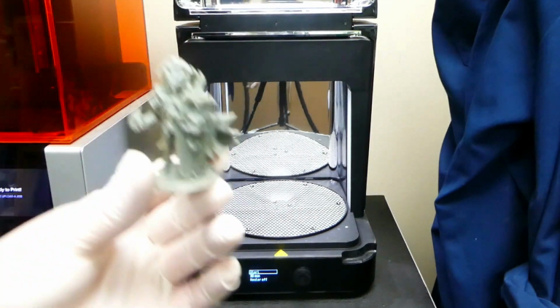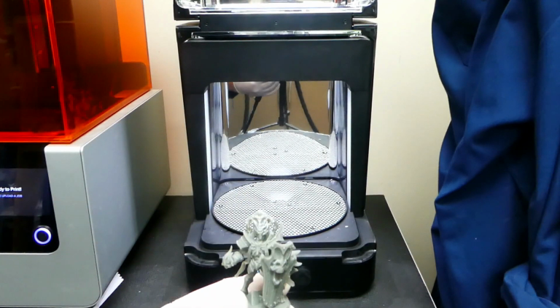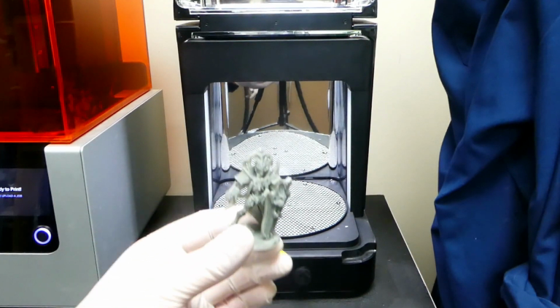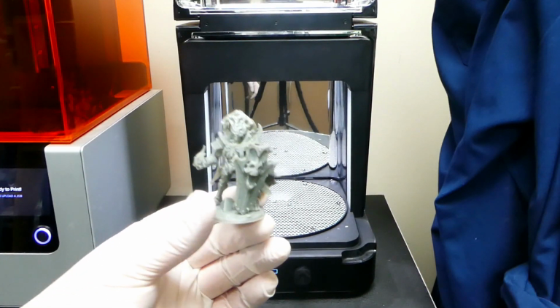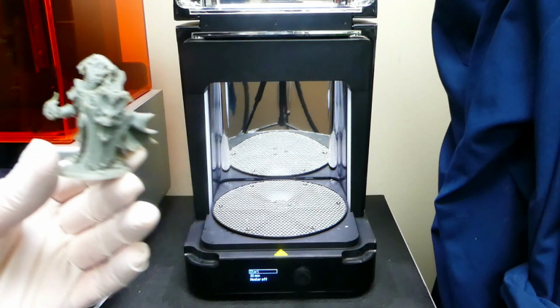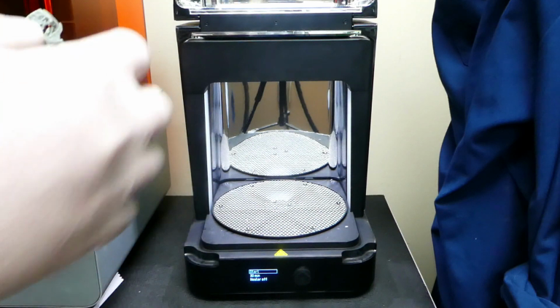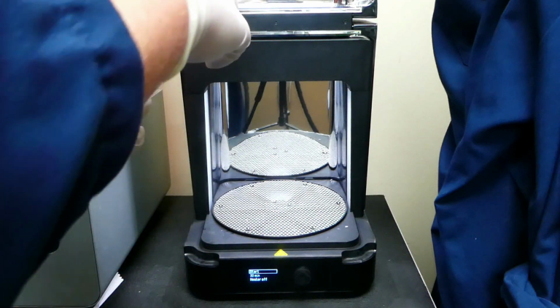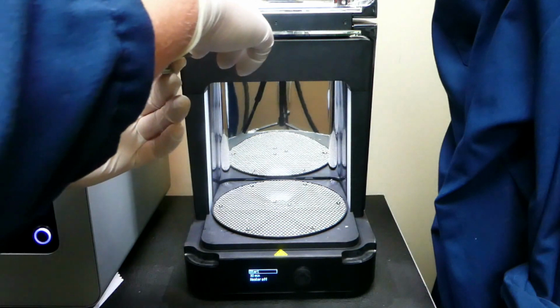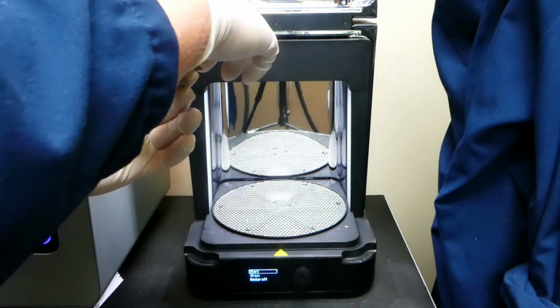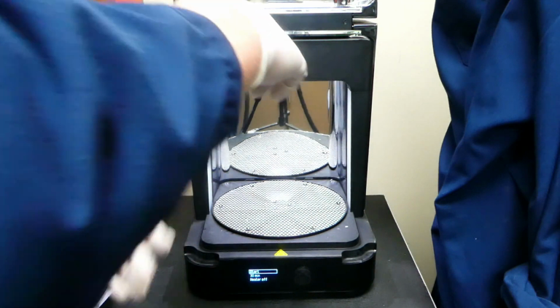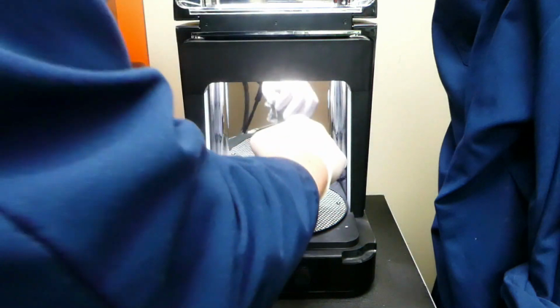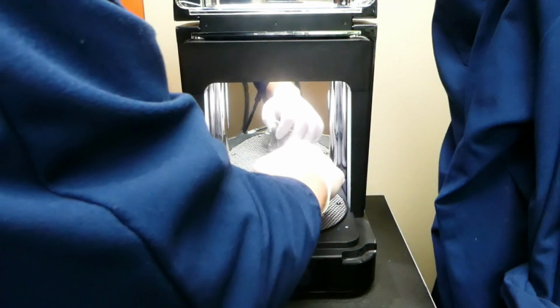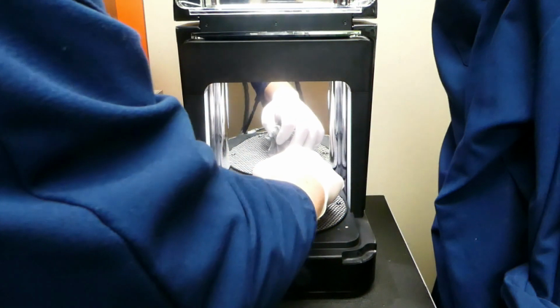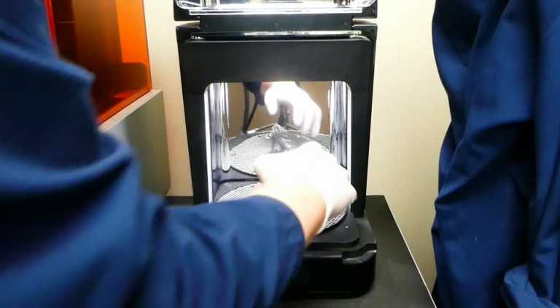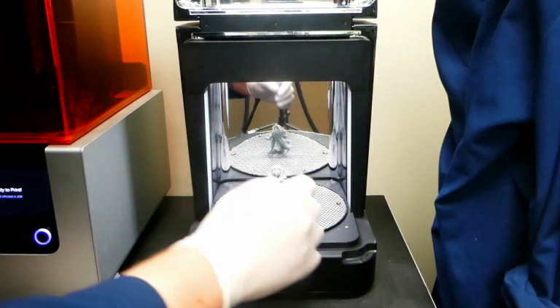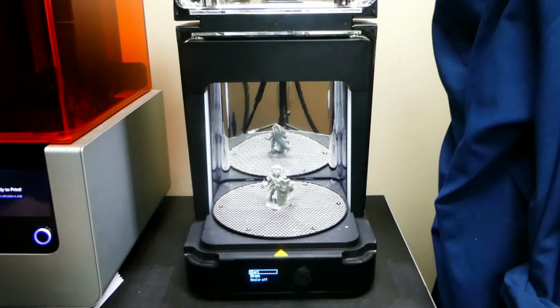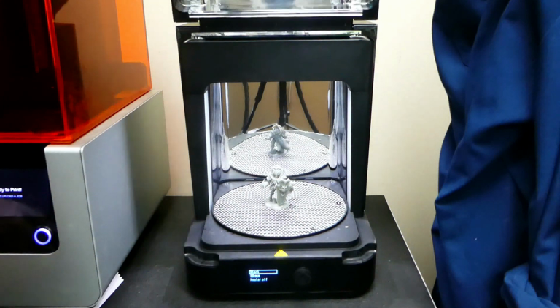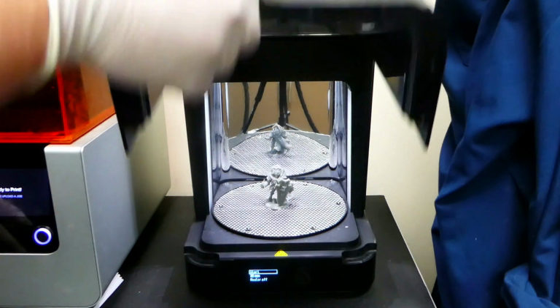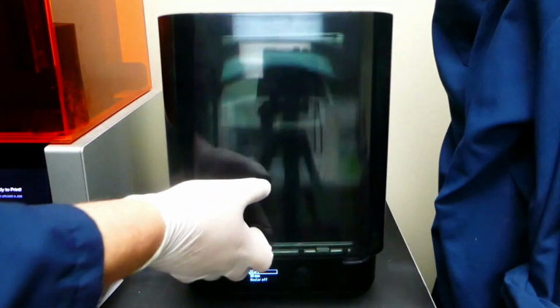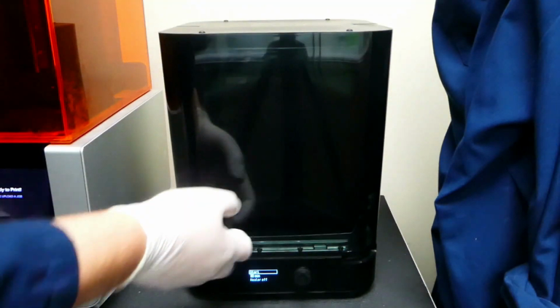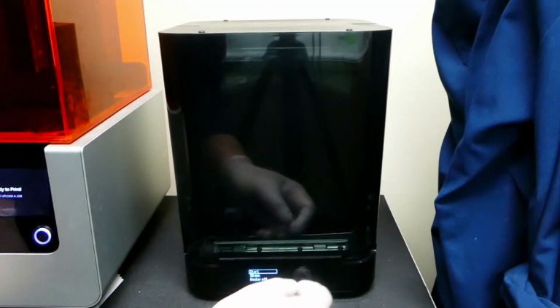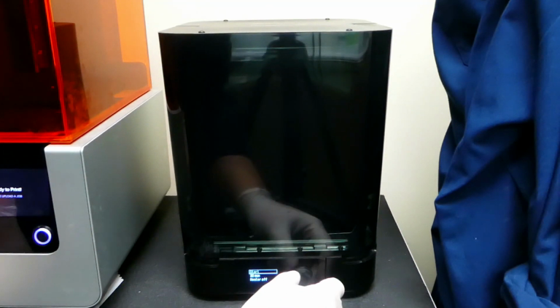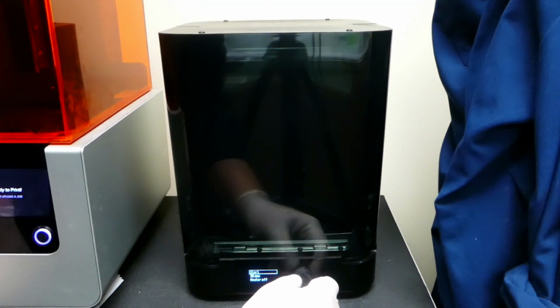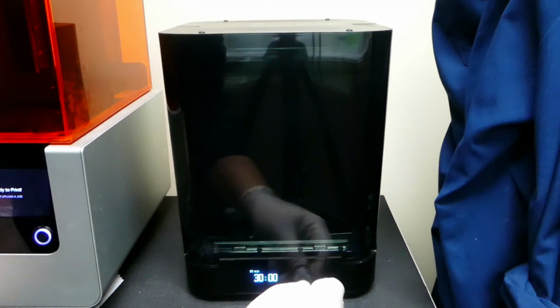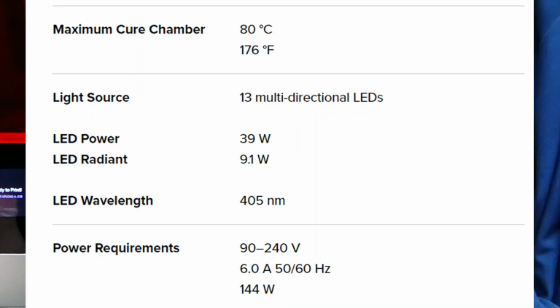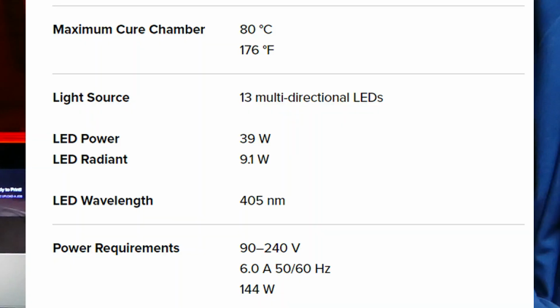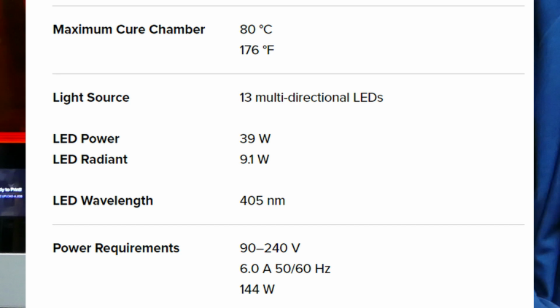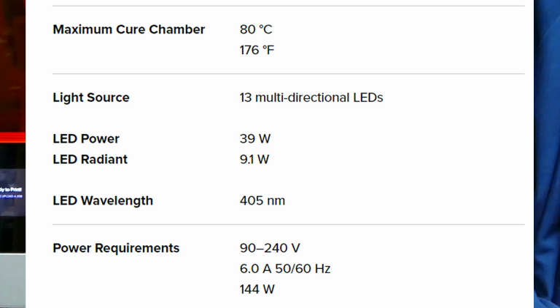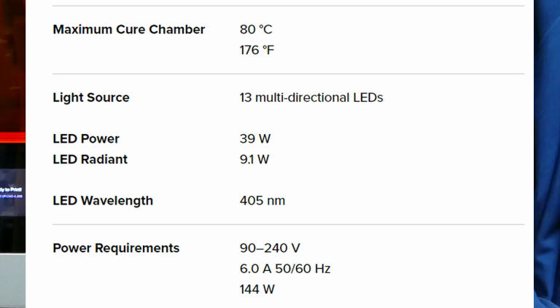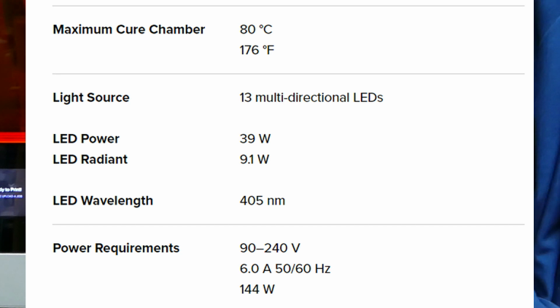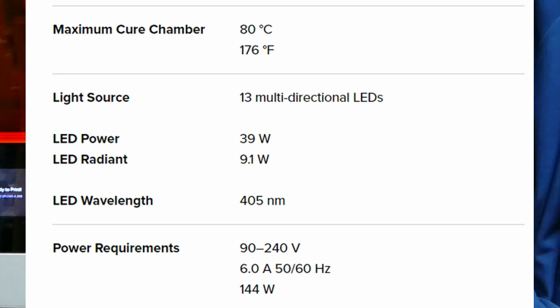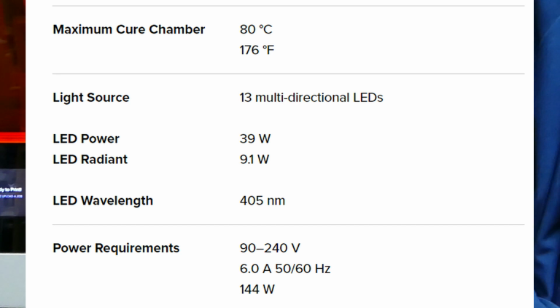Today I'm using a FormCure post cure unit which is excellent at removing surface tack from your prints and post curing them. I'll be doing 30 minutes at 35 degrees Celsius. Here are the specifications of this particular cure unit, as there are many available on the market.